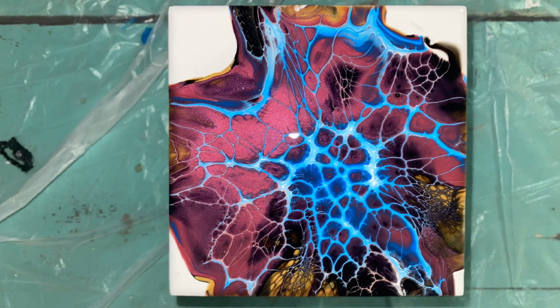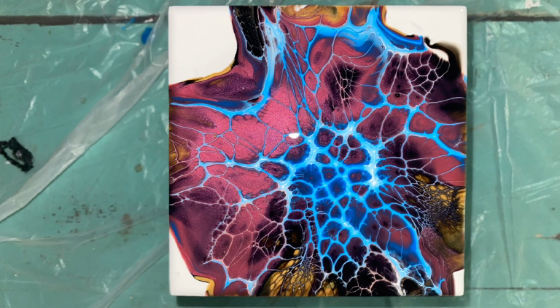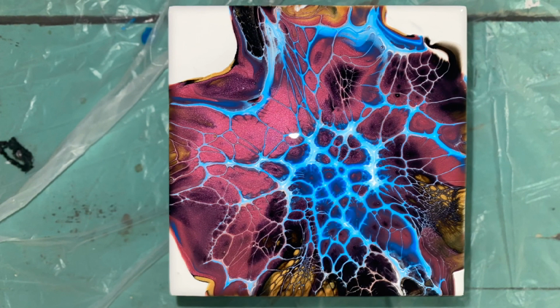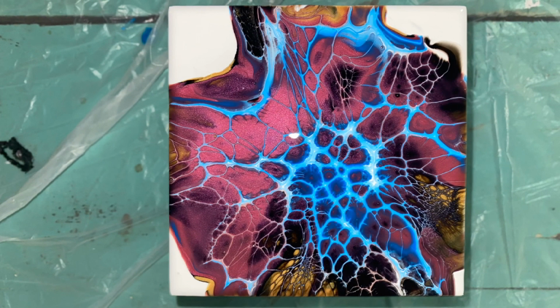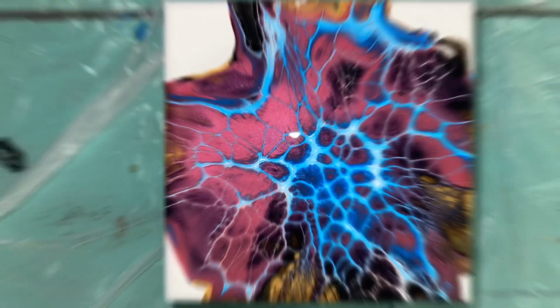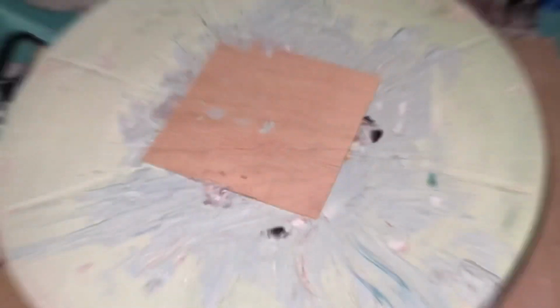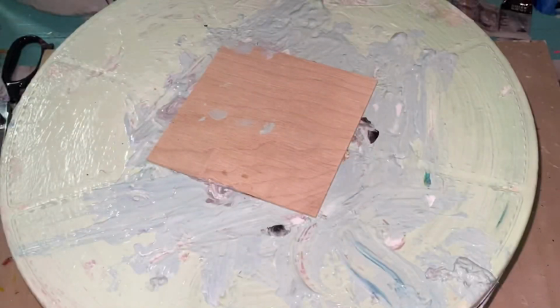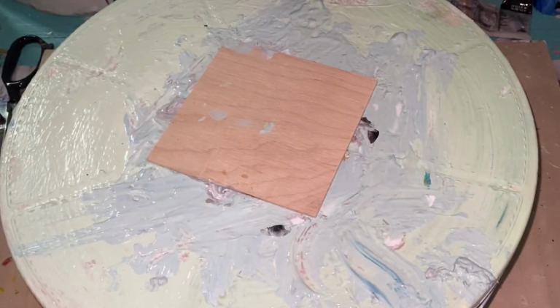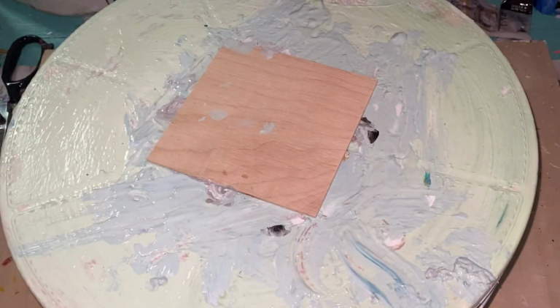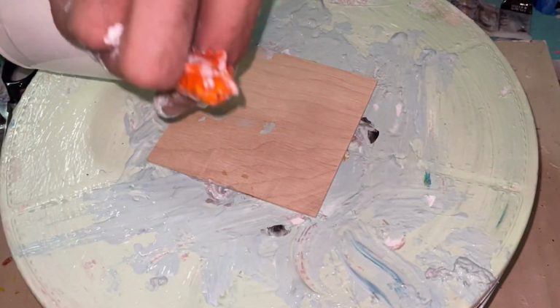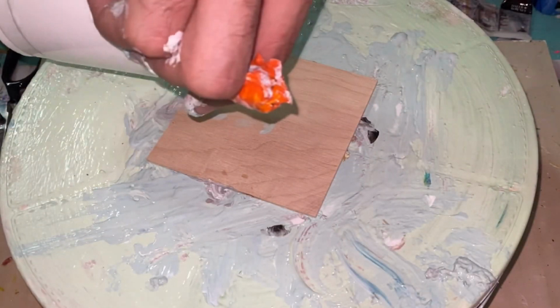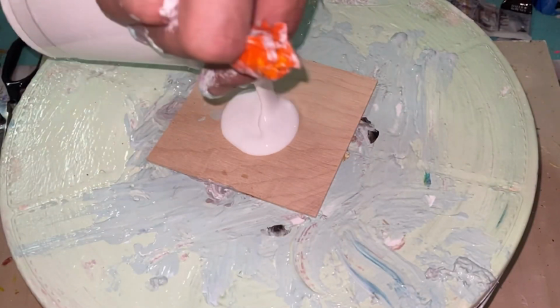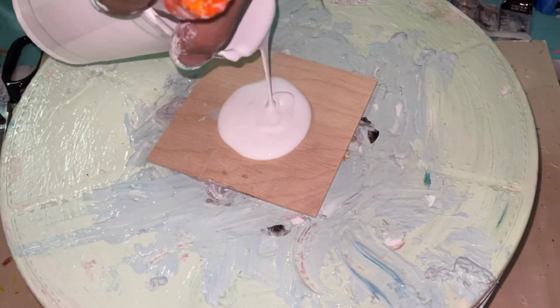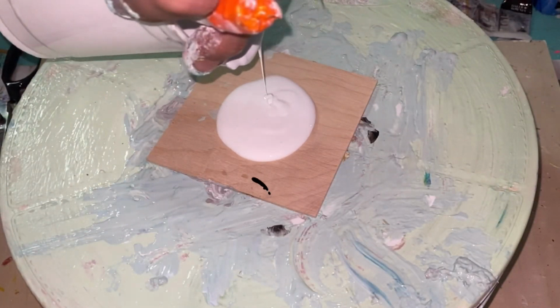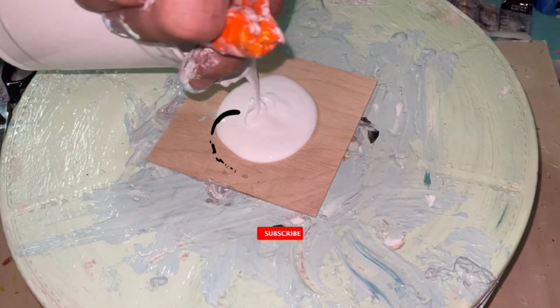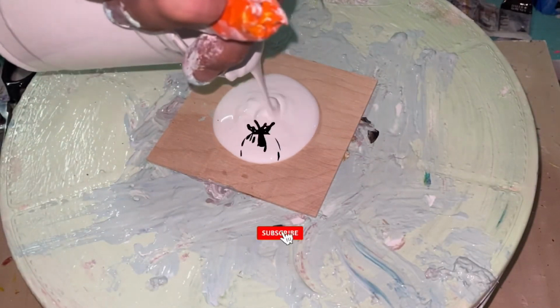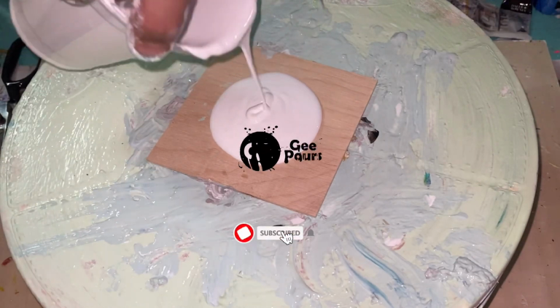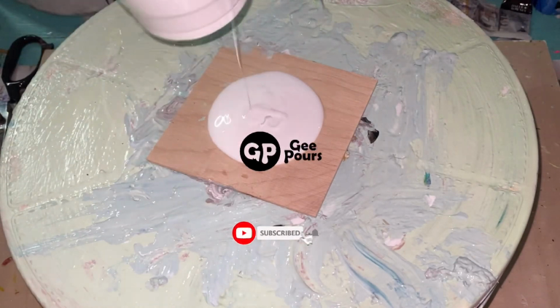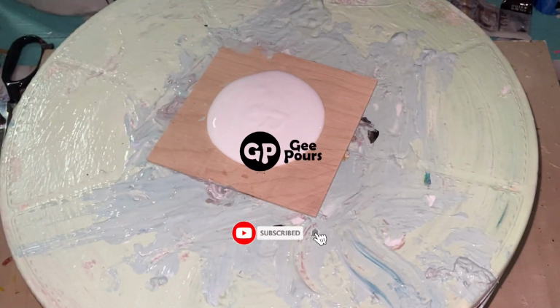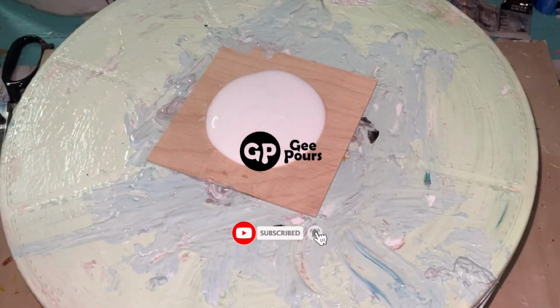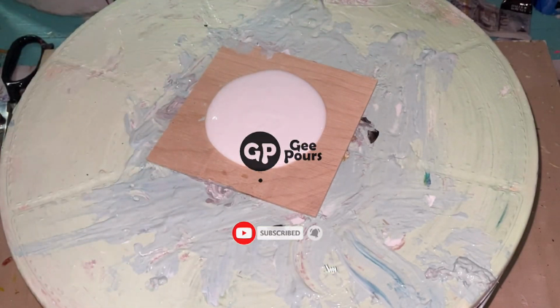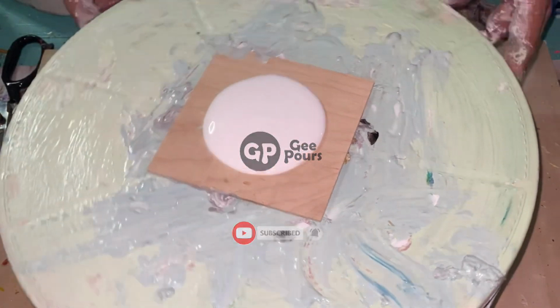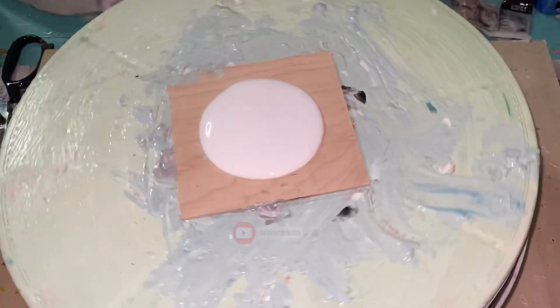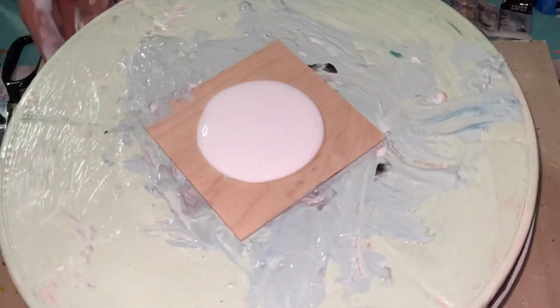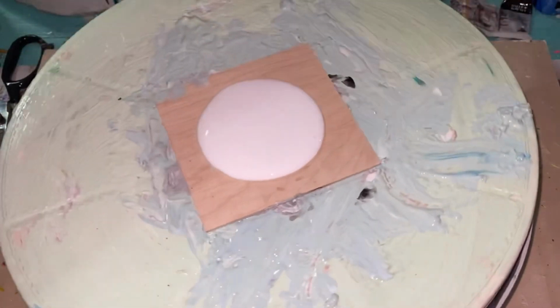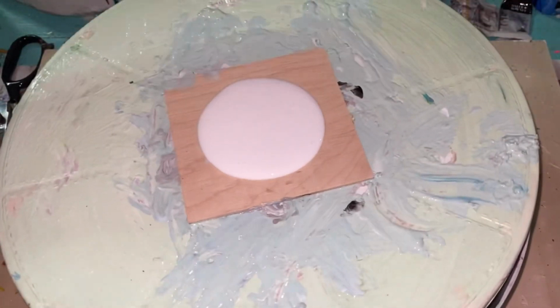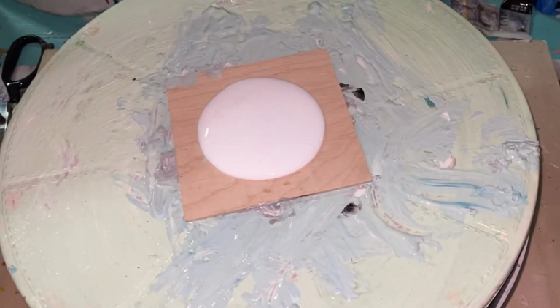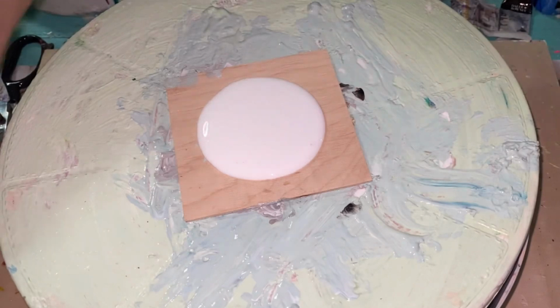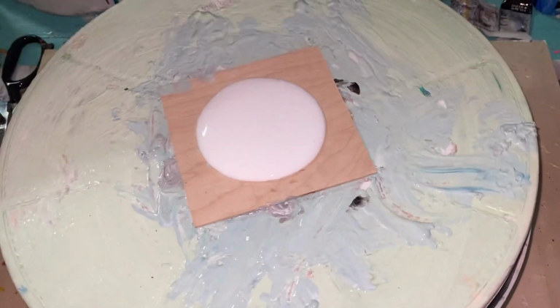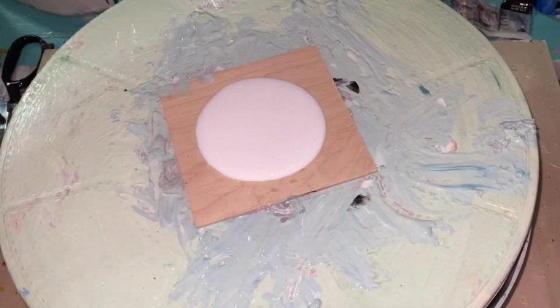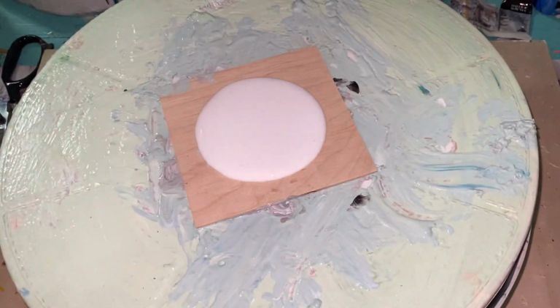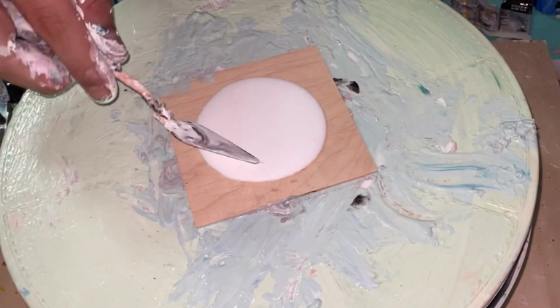Hey guys, it's G. Let's create this electric-looking lacing effect using a cell activator and manipulating it with the layer directly below it. In this bloom technique we're going to start off with some pillow paint.